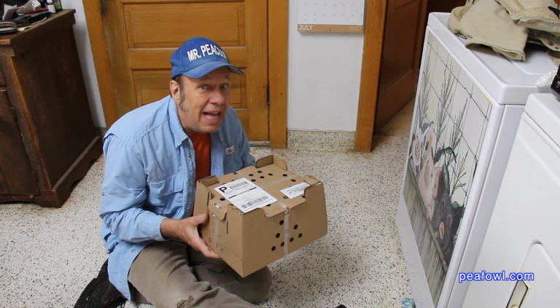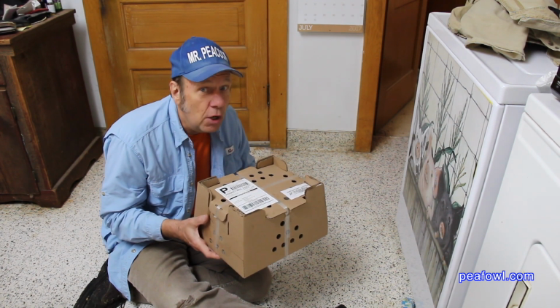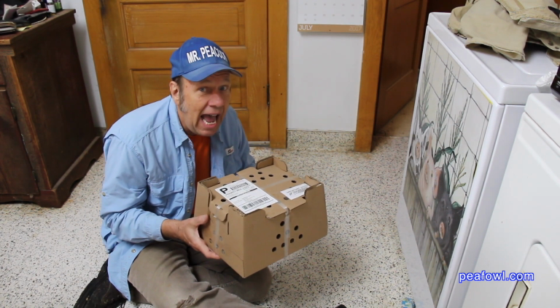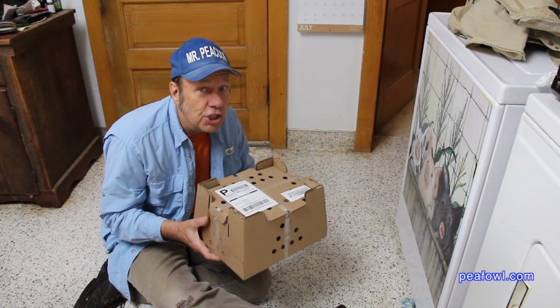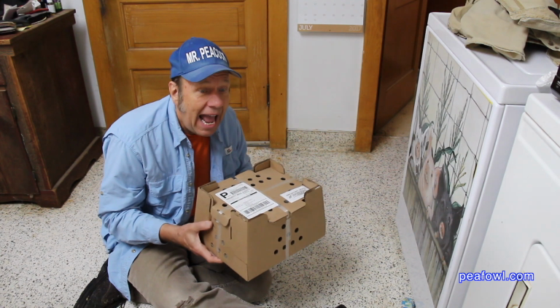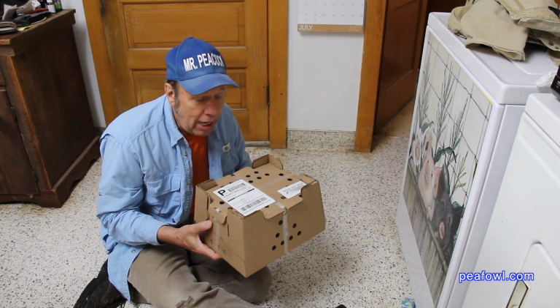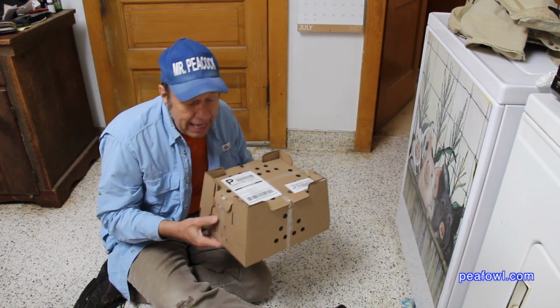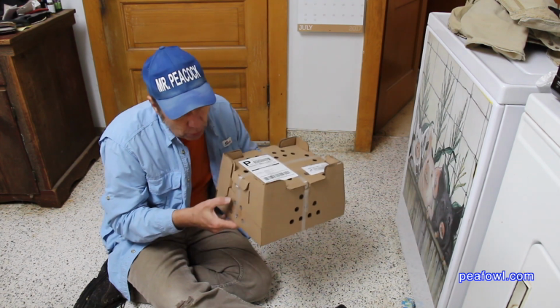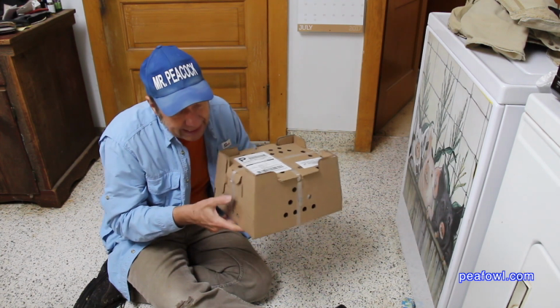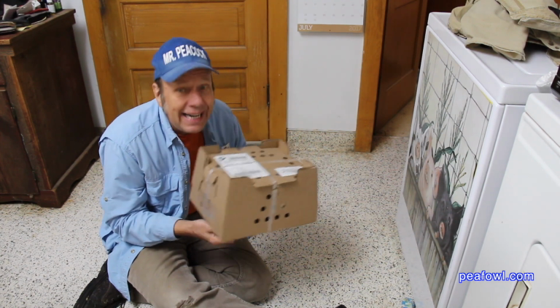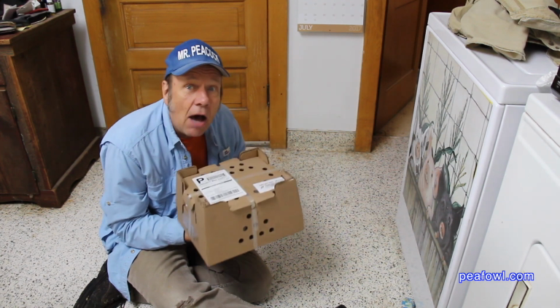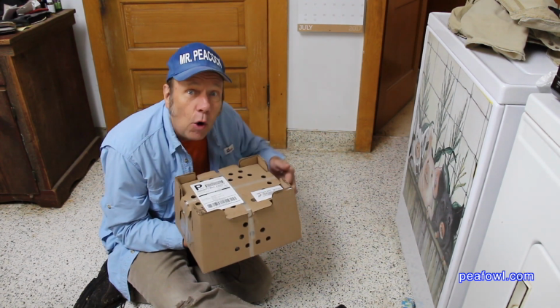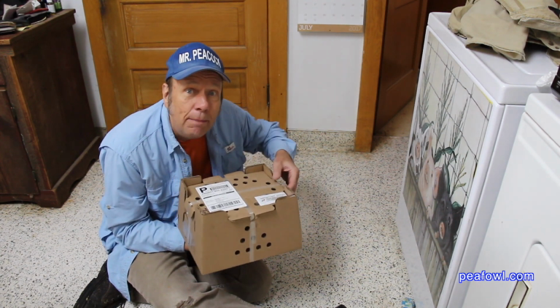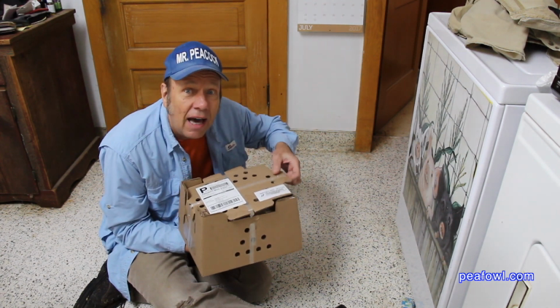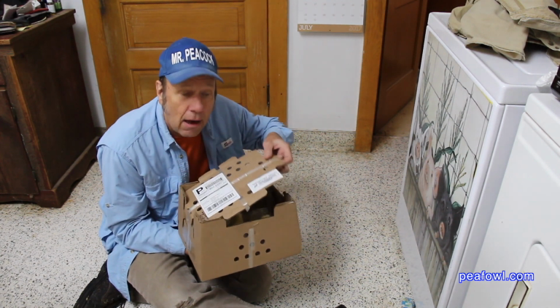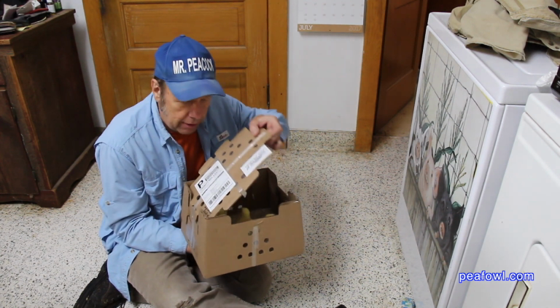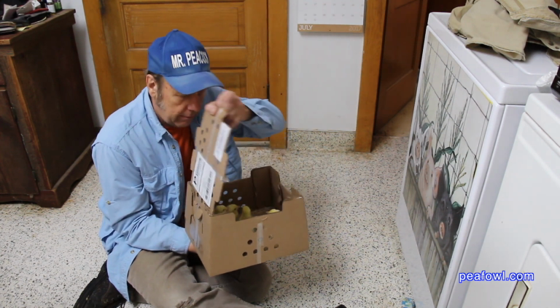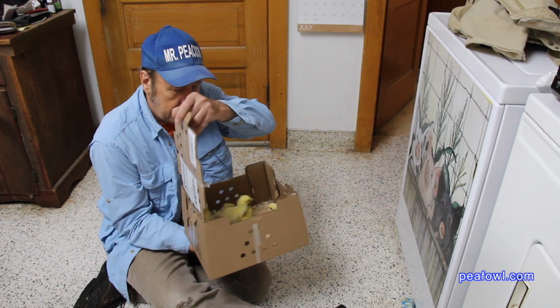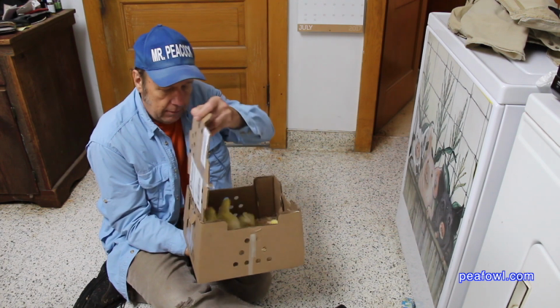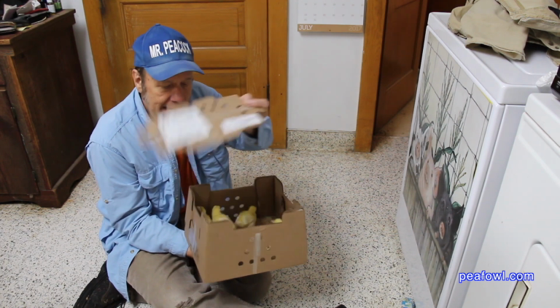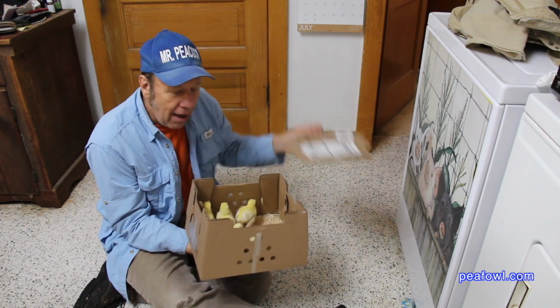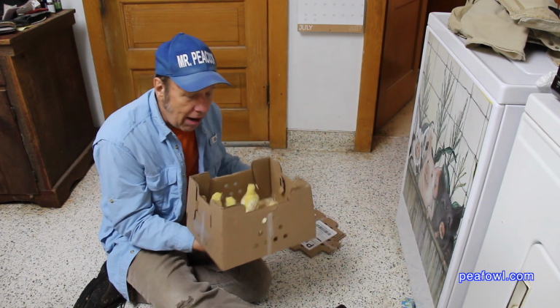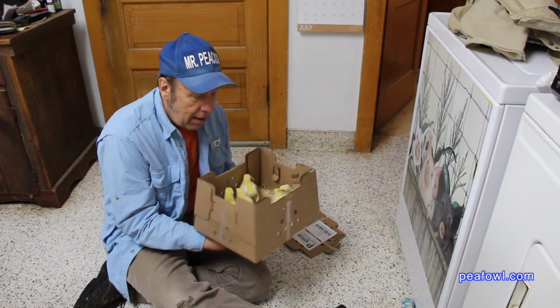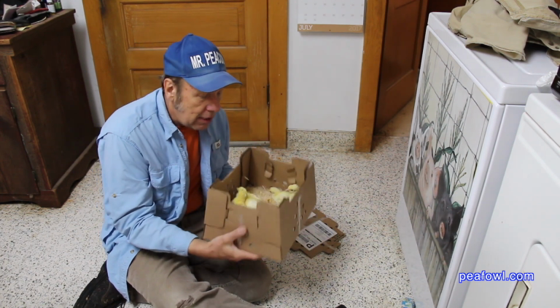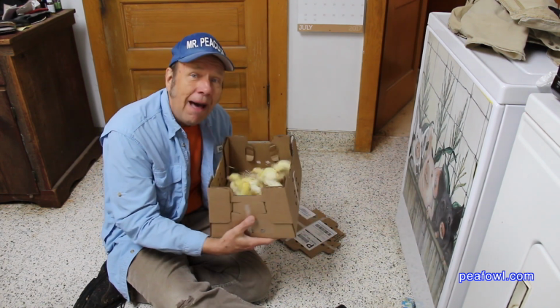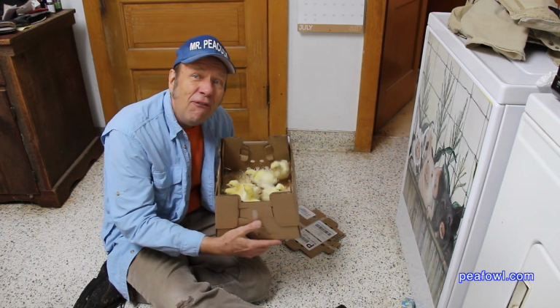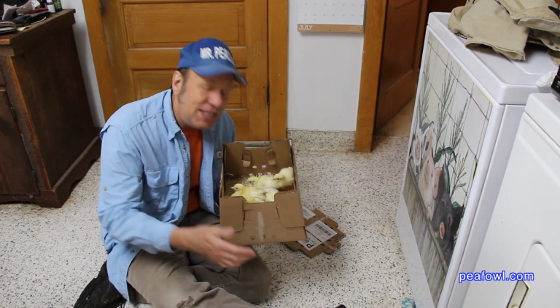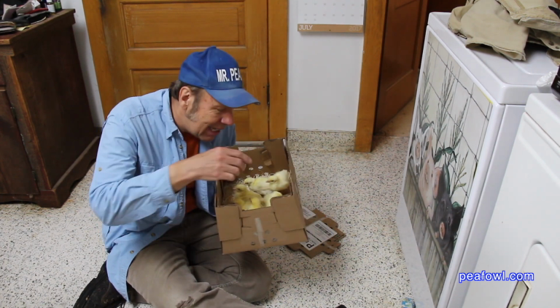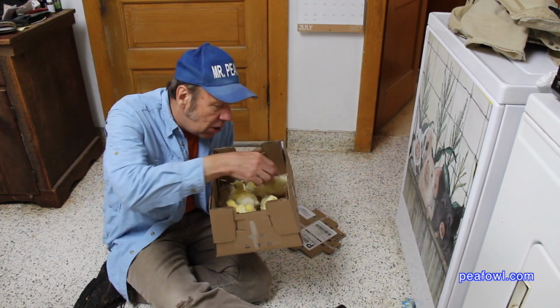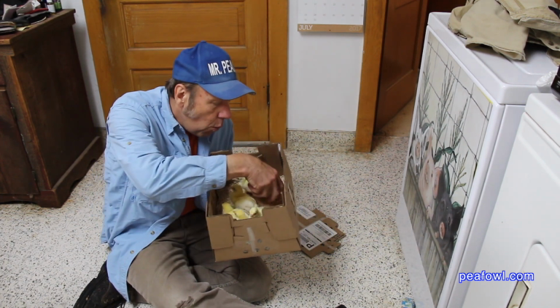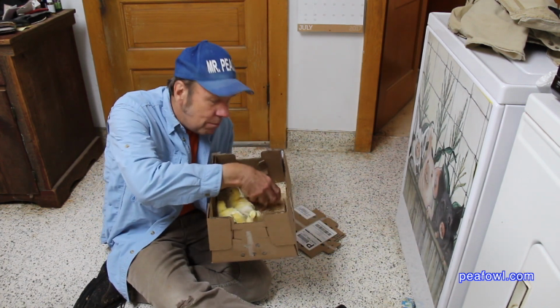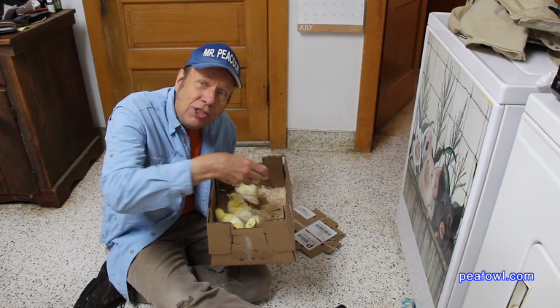Two days ago they hatched and boy are they noisy. They want to get out and go to the Peacock house. And here they are. There's all my six little white Peachicks.